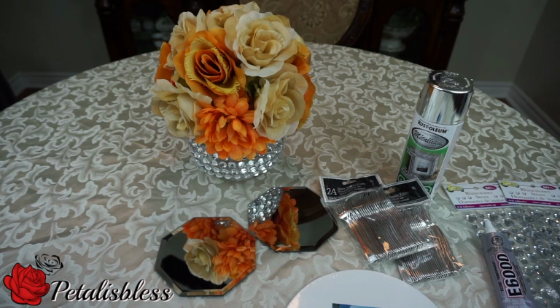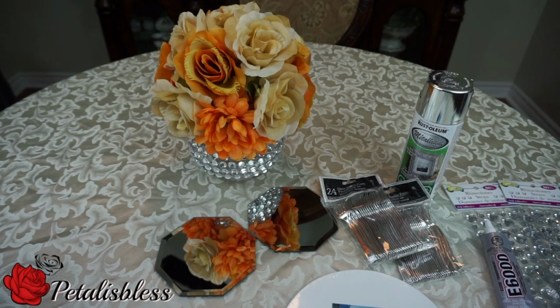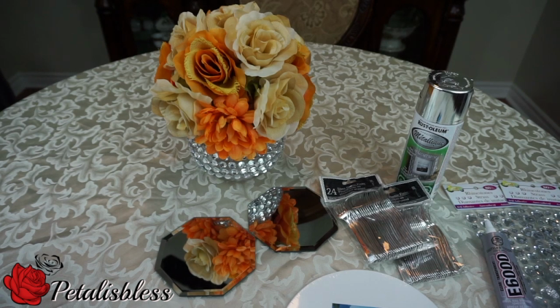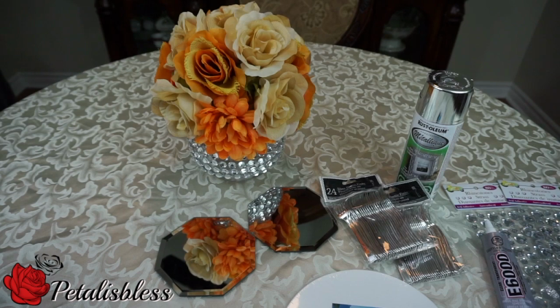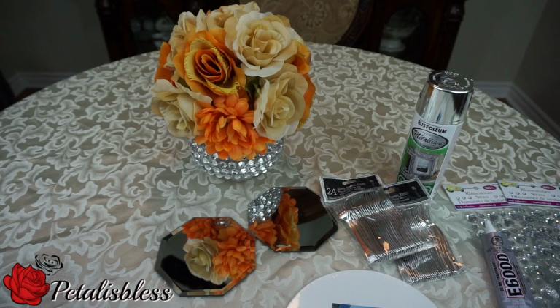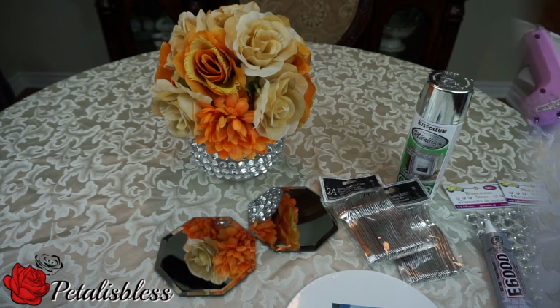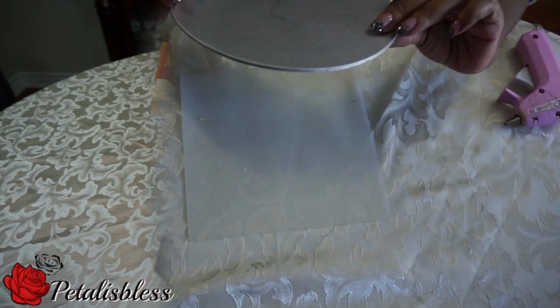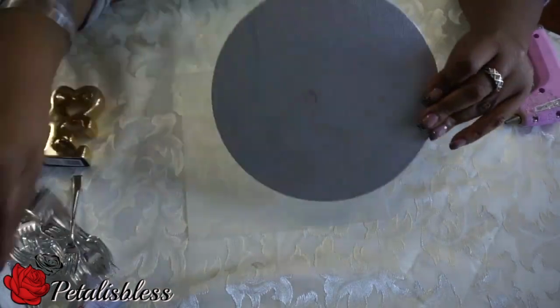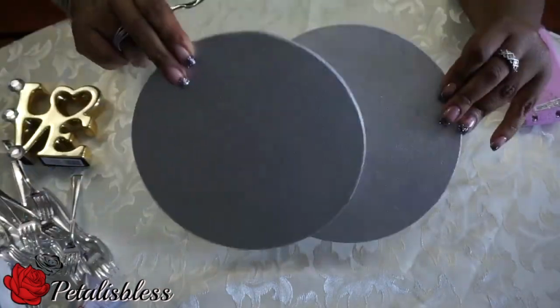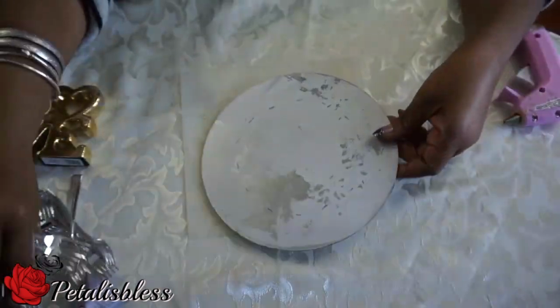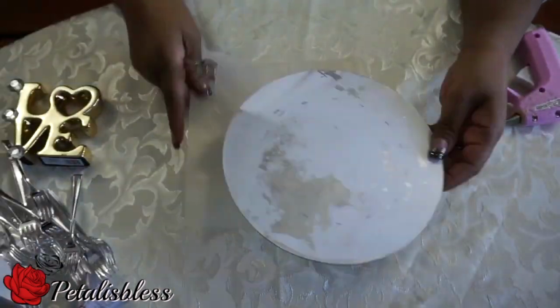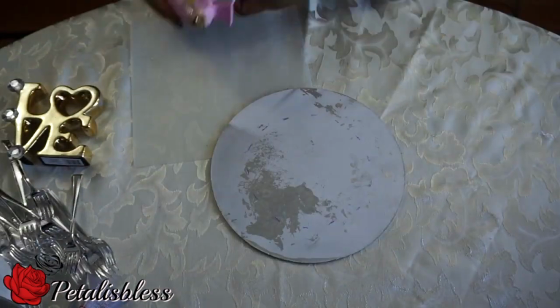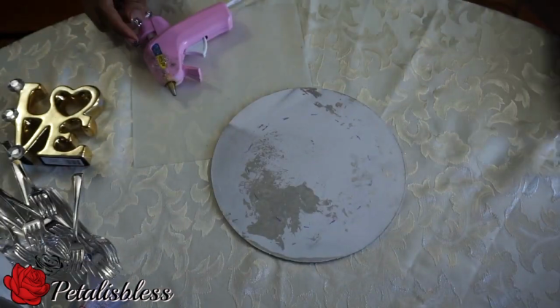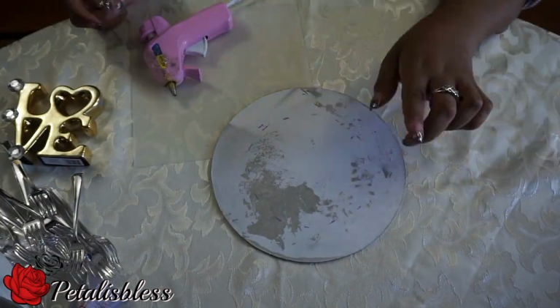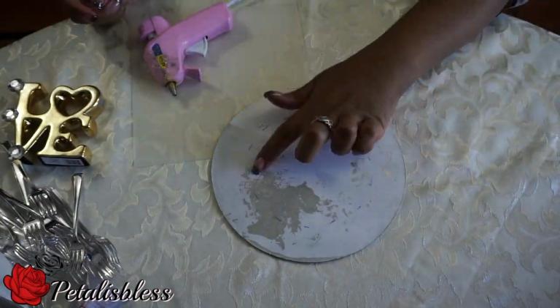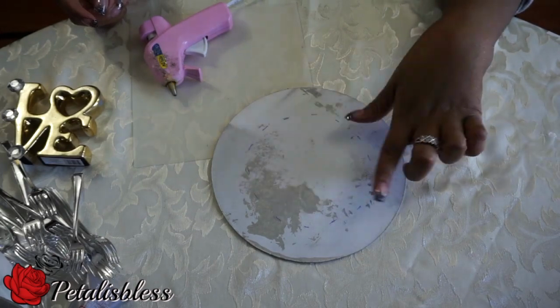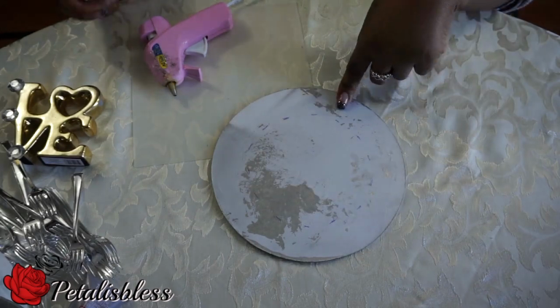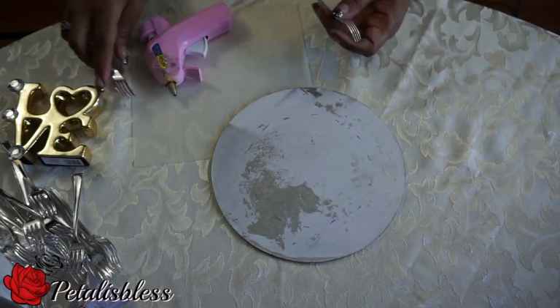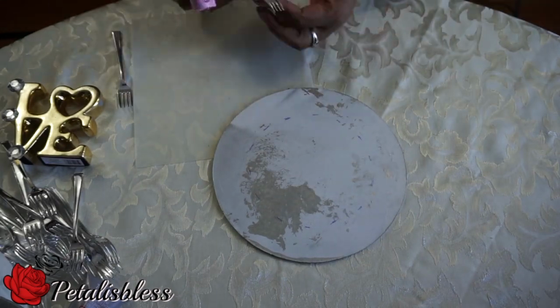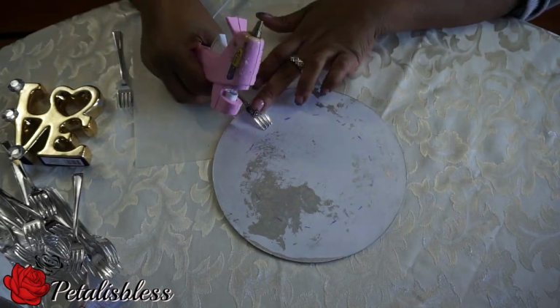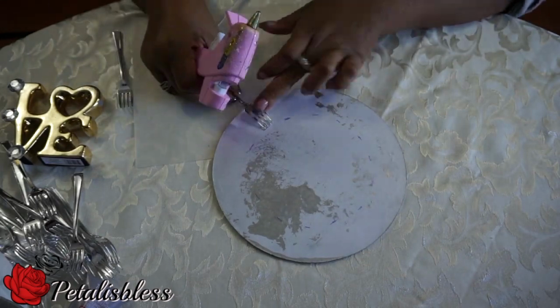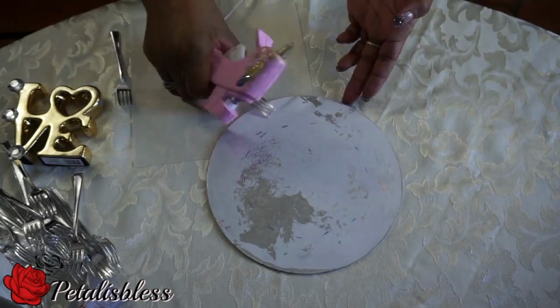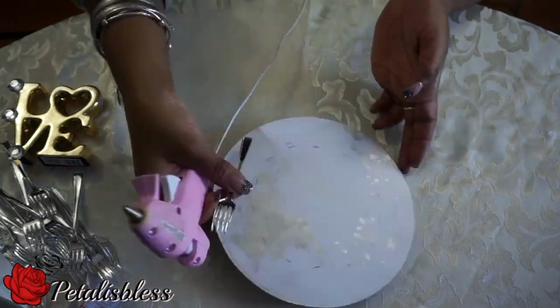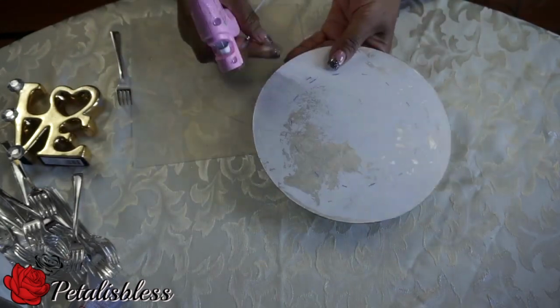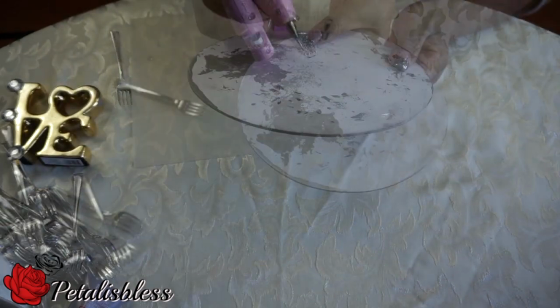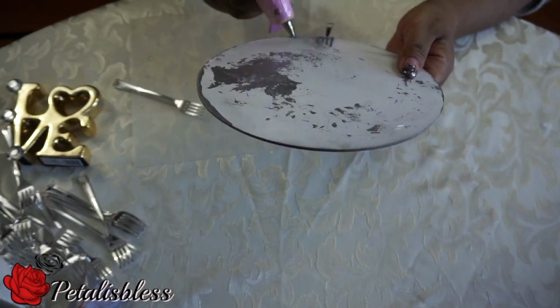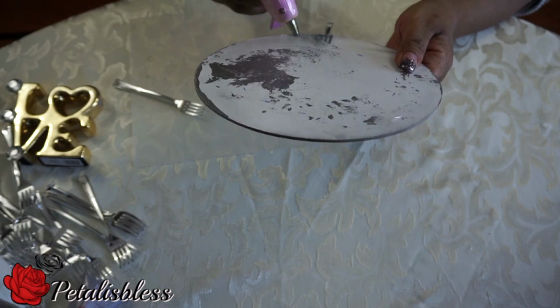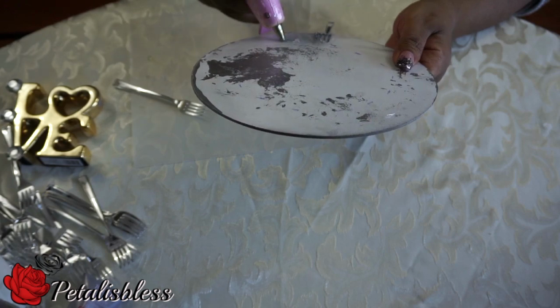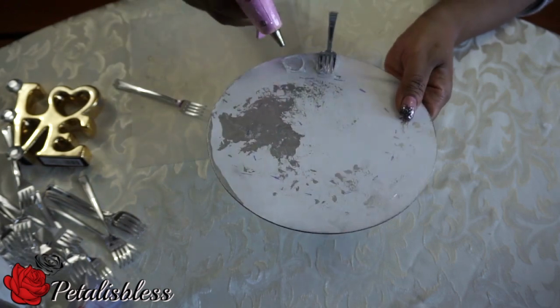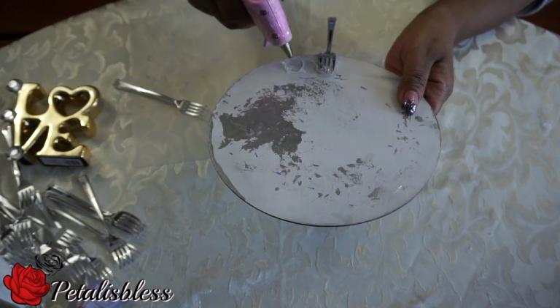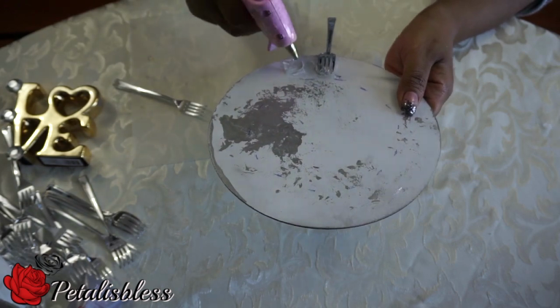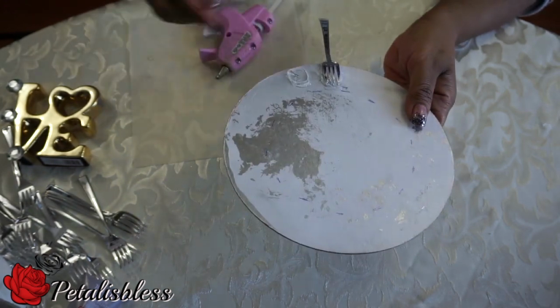Okay, so I spray-painted the two canvases. Now I'm just going to glue my forks all the way around. I made little markings where I want to put them, so we're going to start and glue them down.